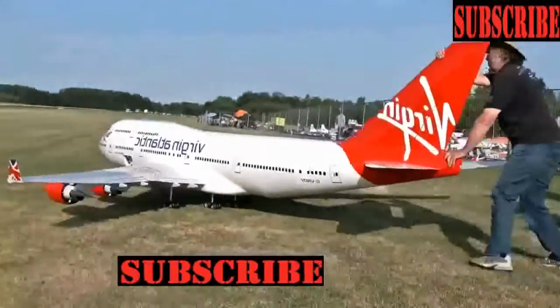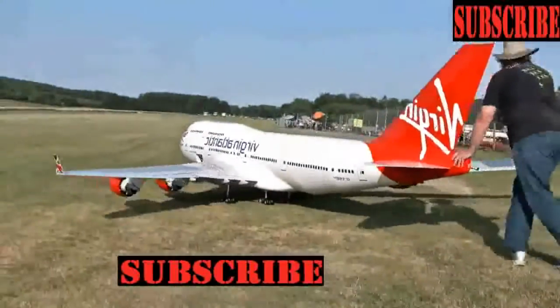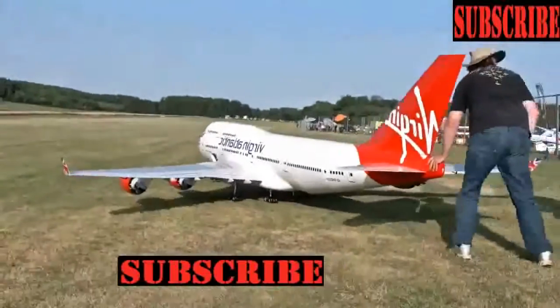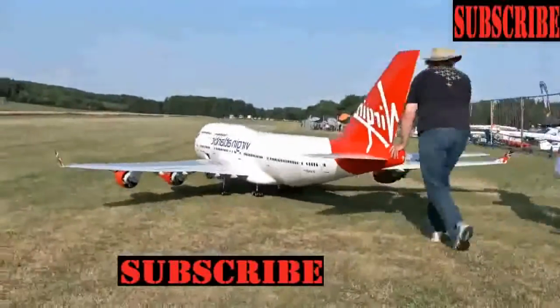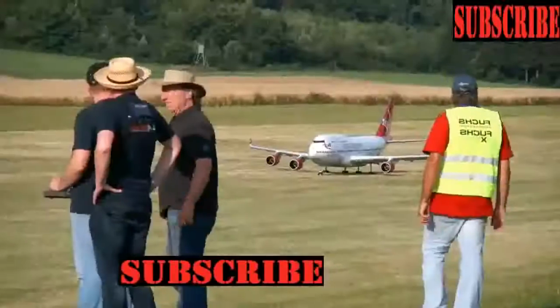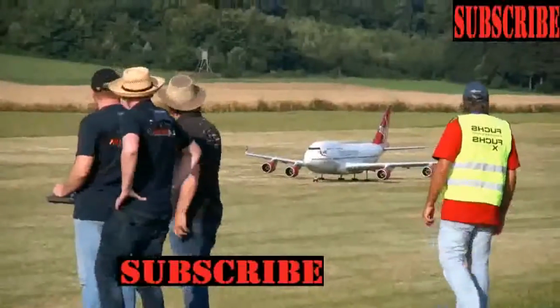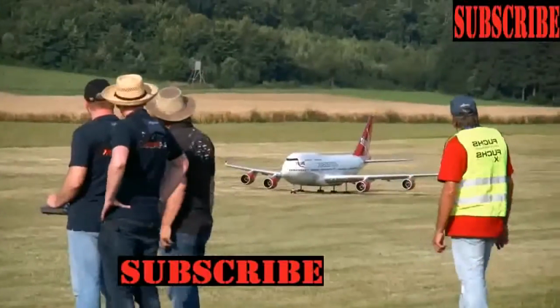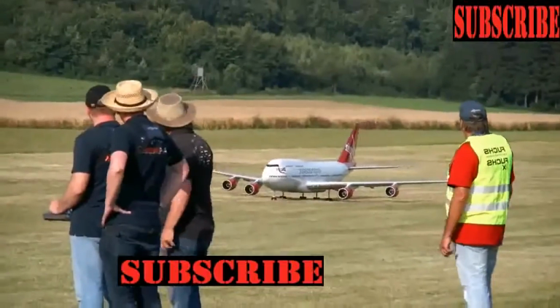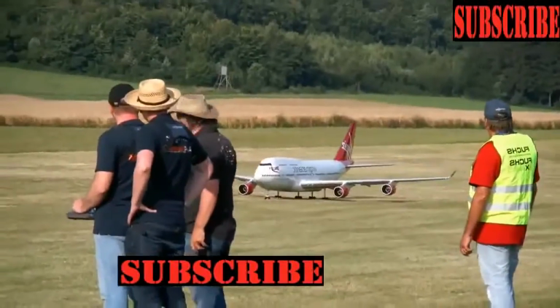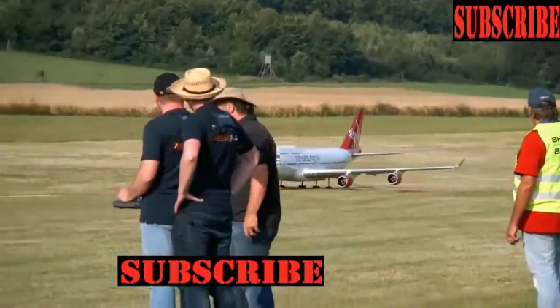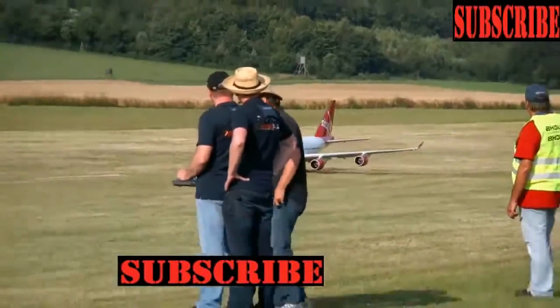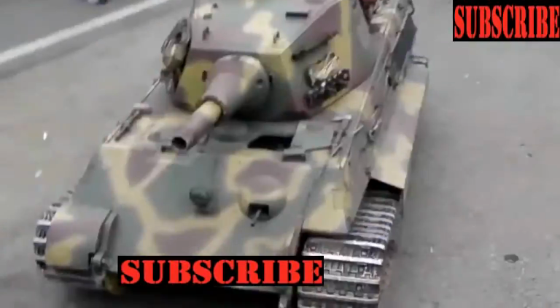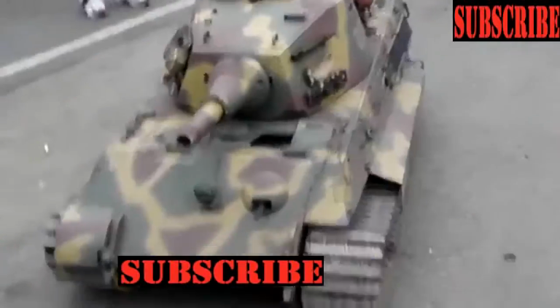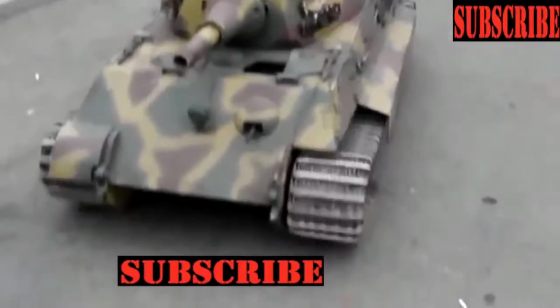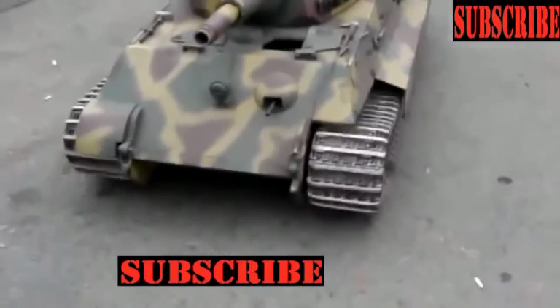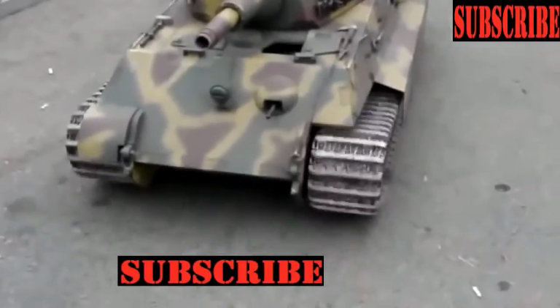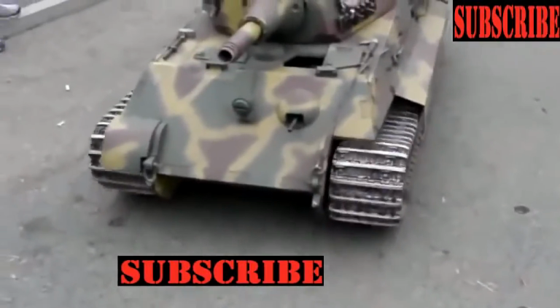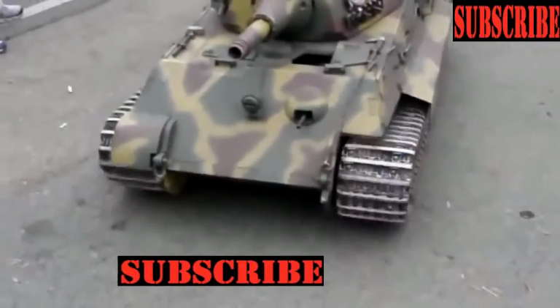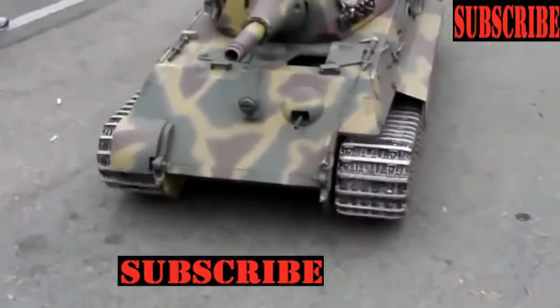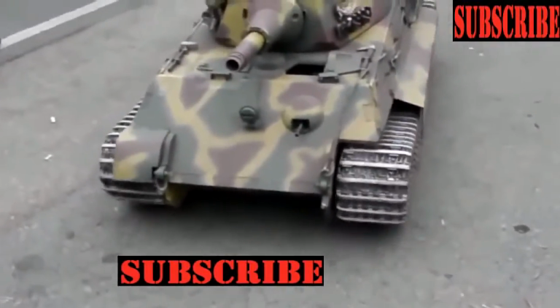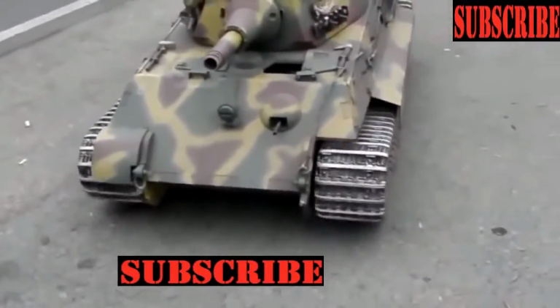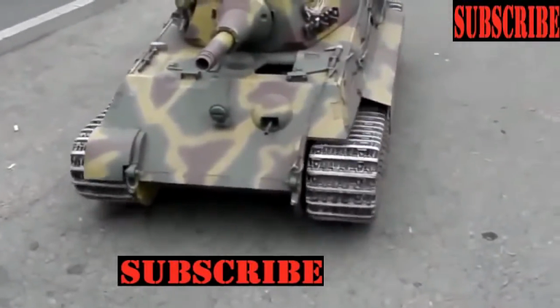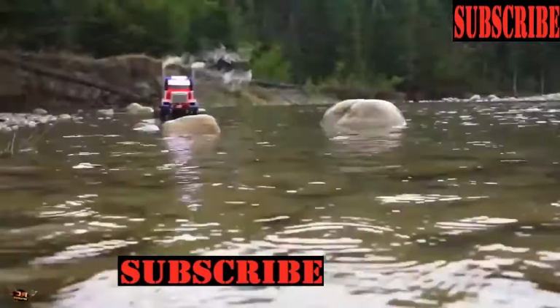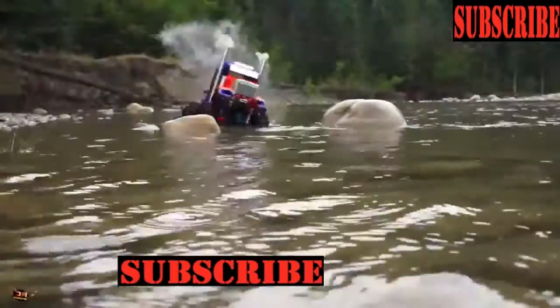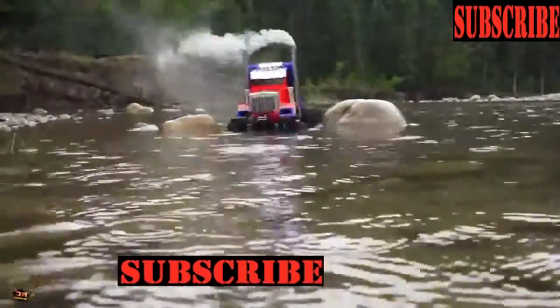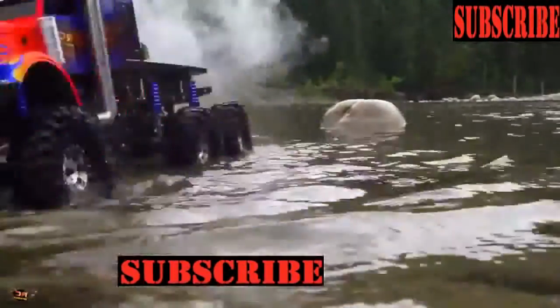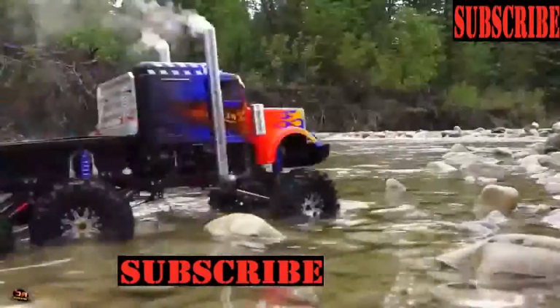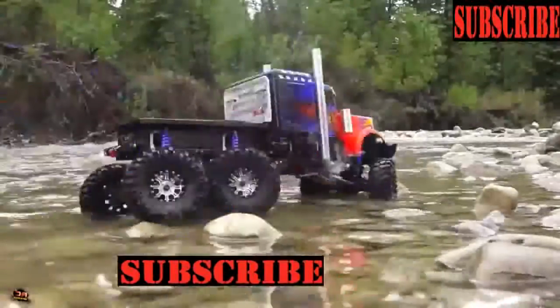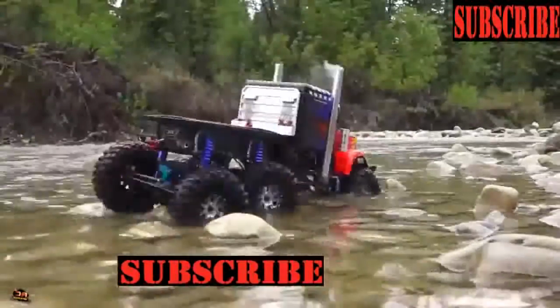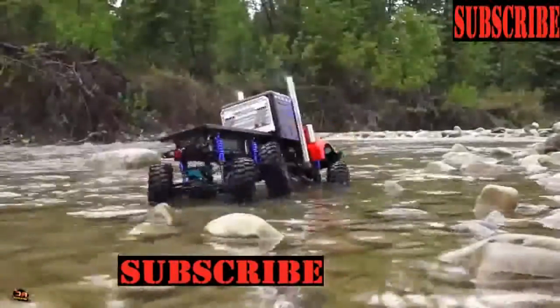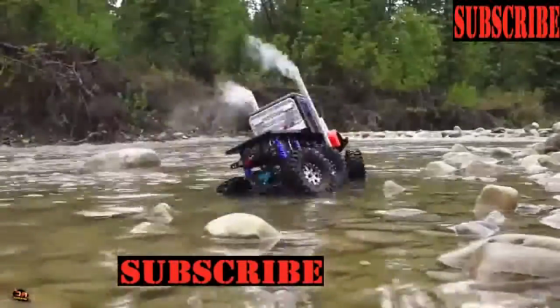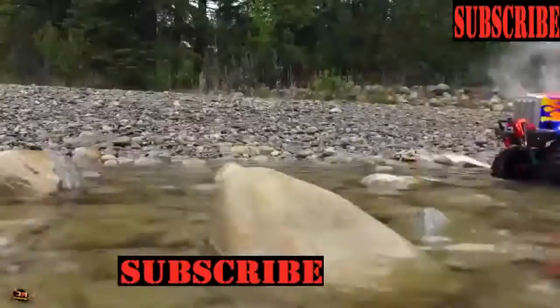Today we are listing some extremely strong toys, which might make you wish you were a child just to play with them. So watch and enjoy, my friends!